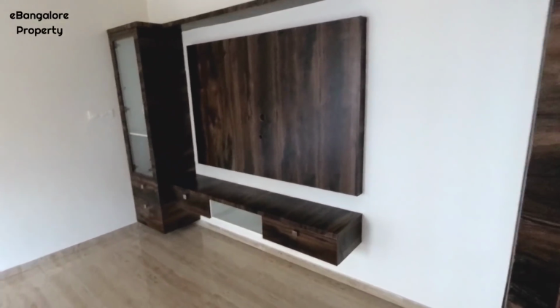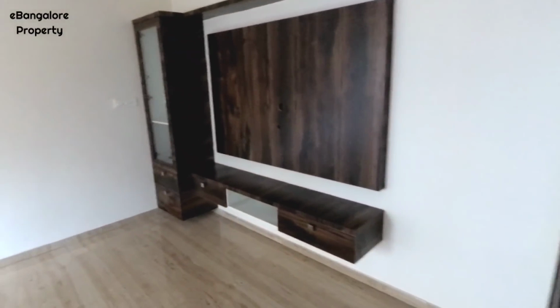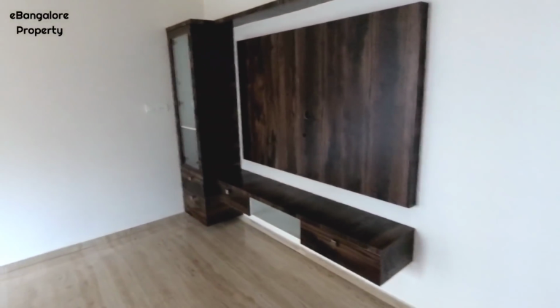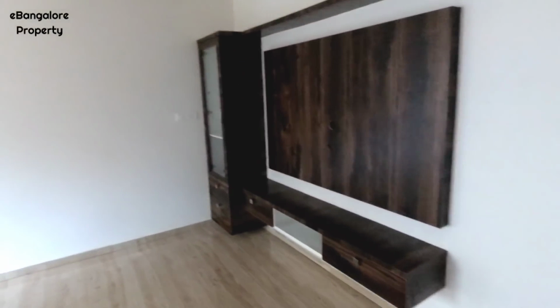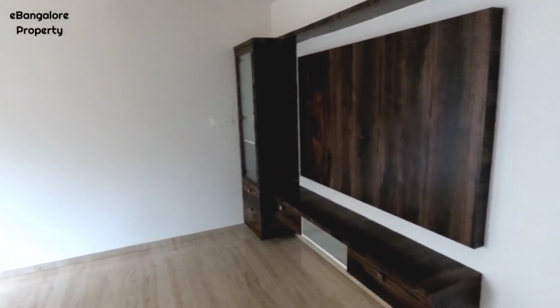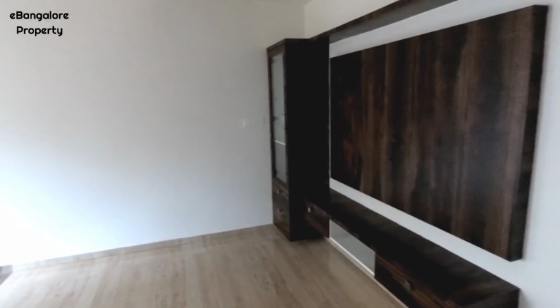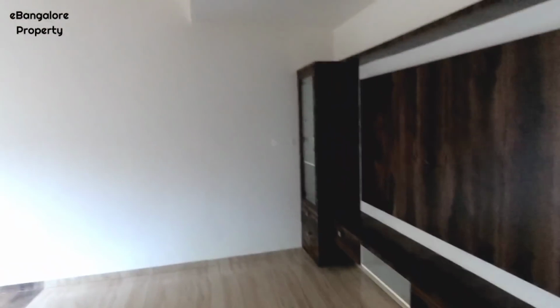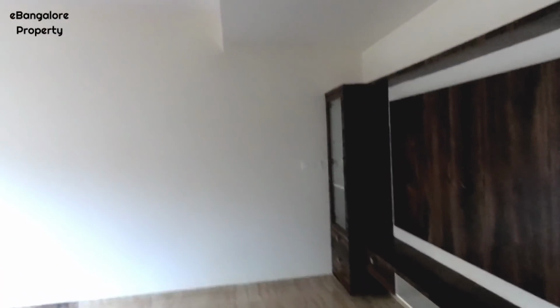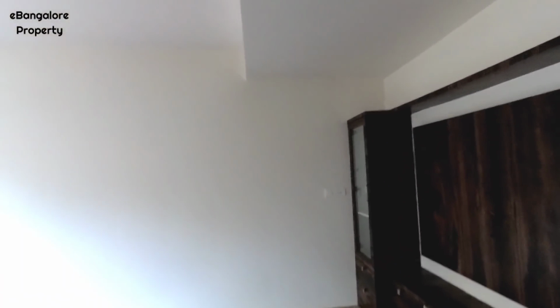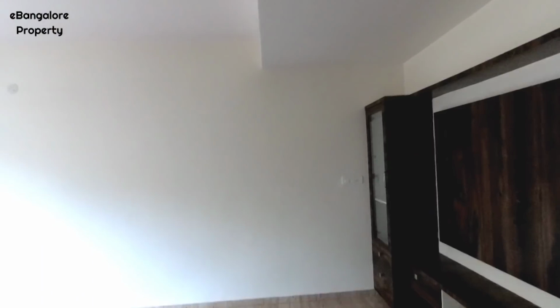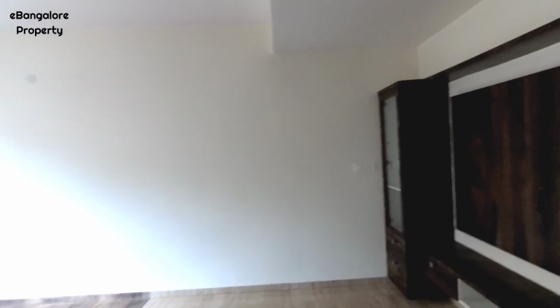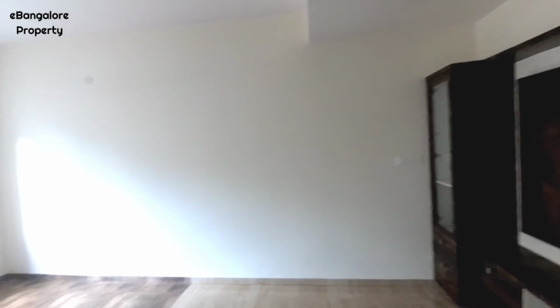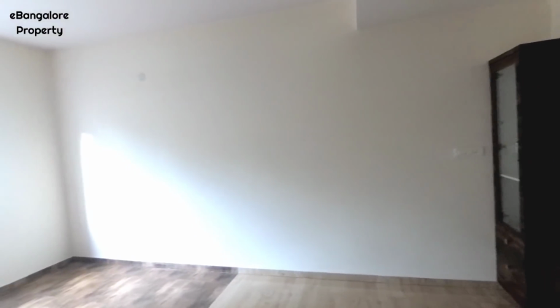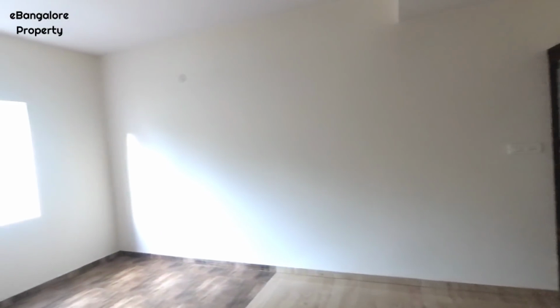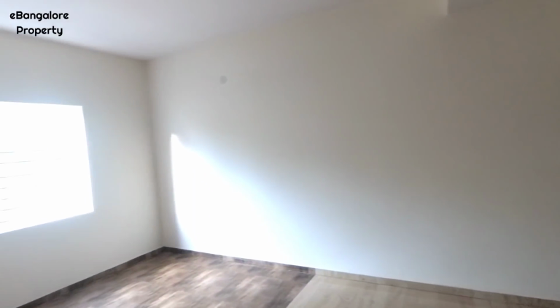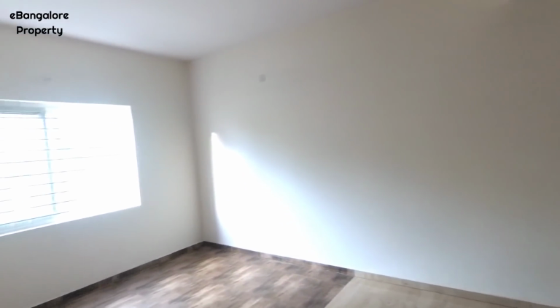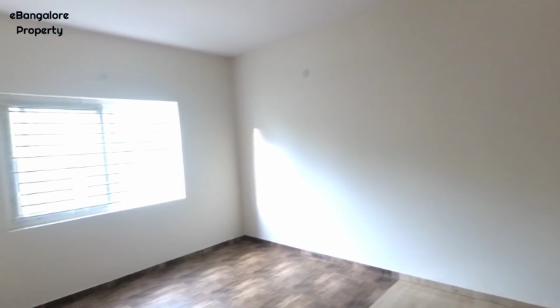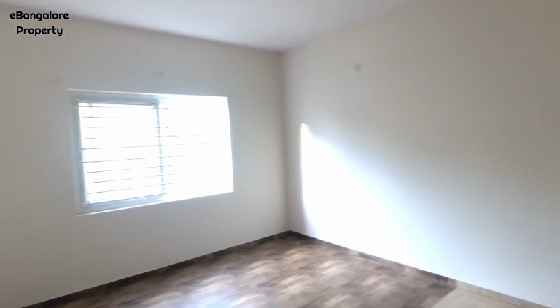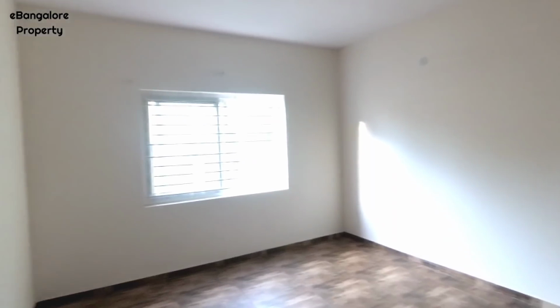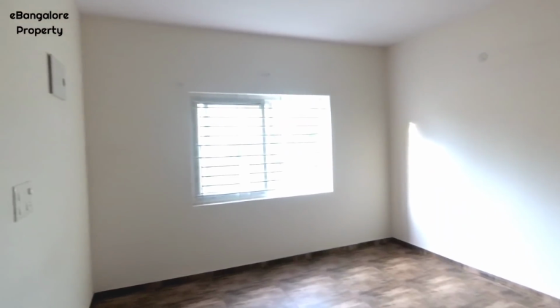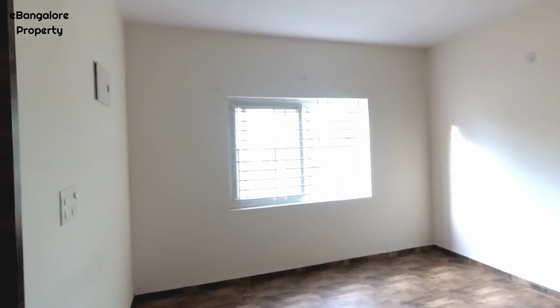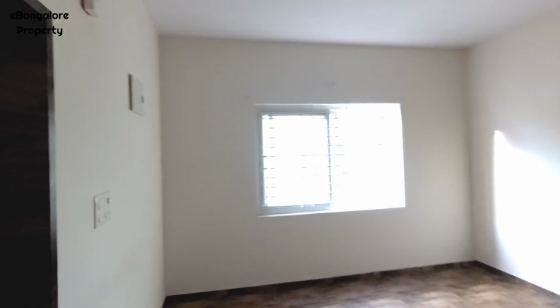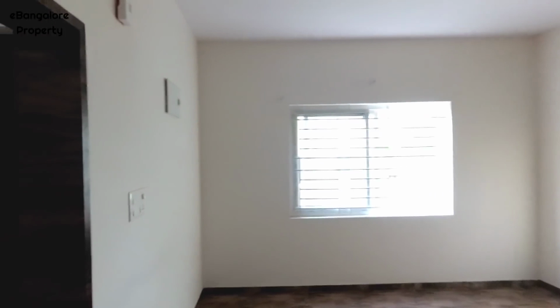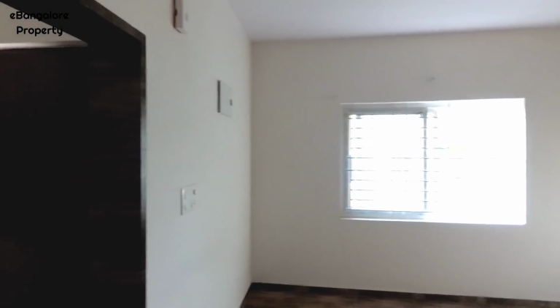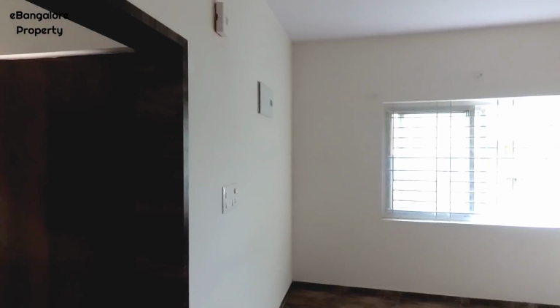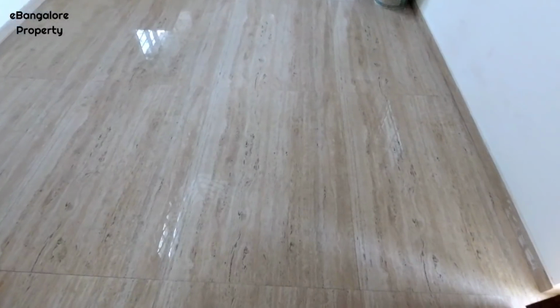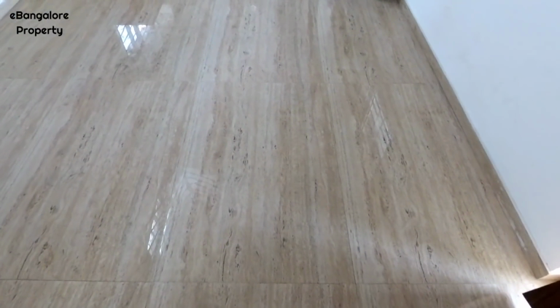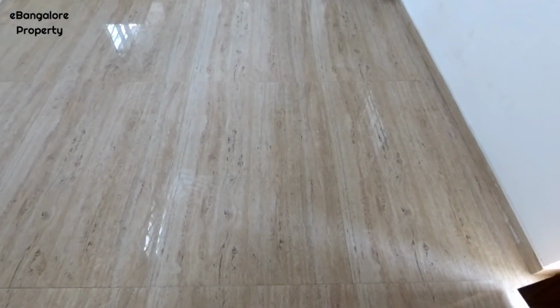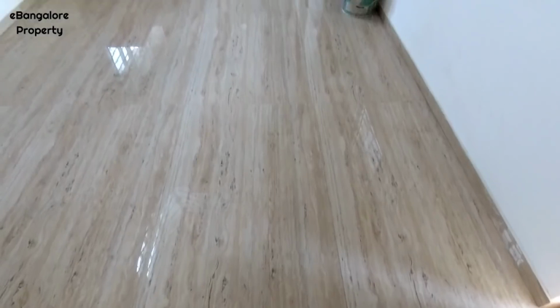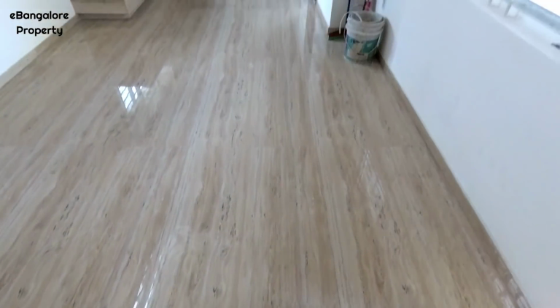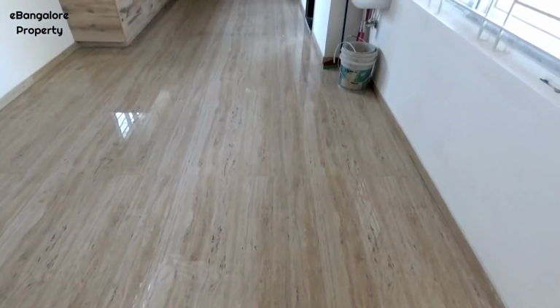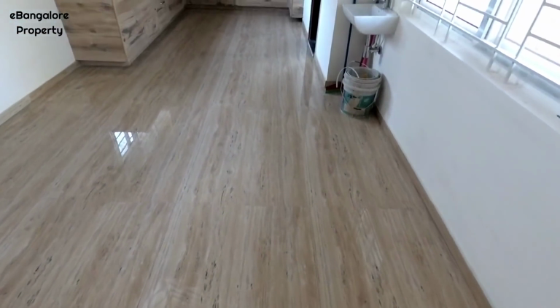Built on a plot area measuring 750 square feet. It's a north-facing BBMP A Khatha plot. Right now we are on the first floor, looking at the main triplex house.